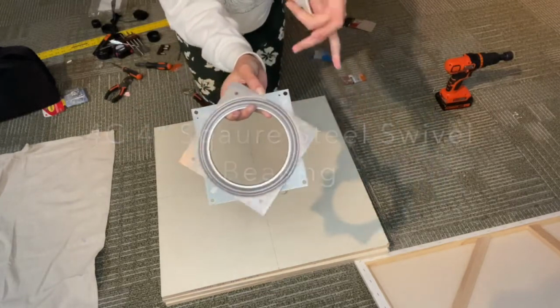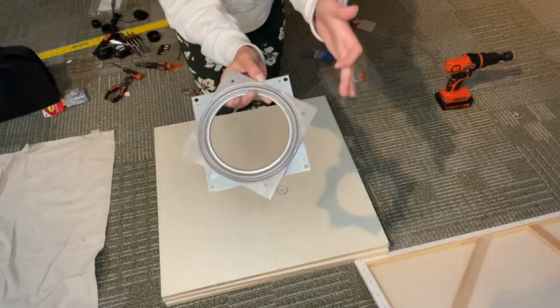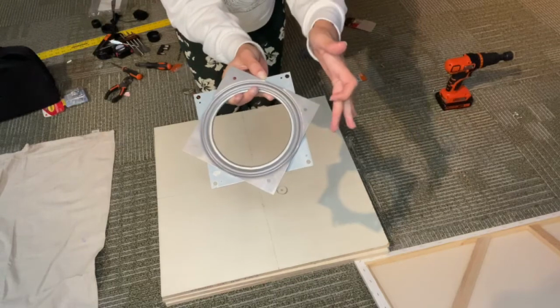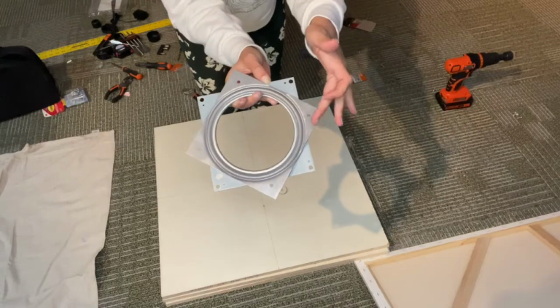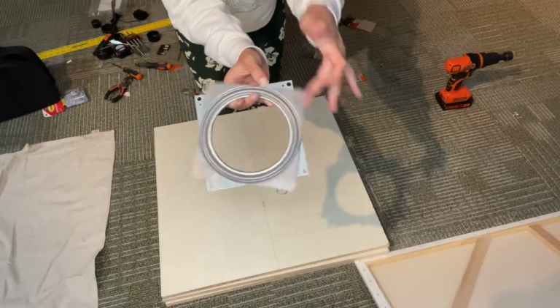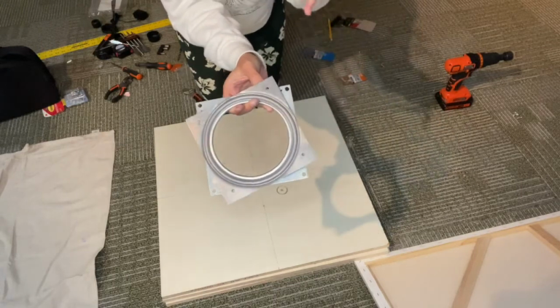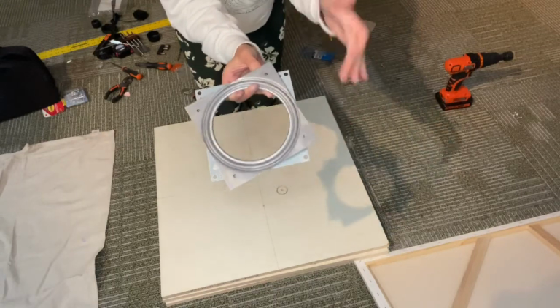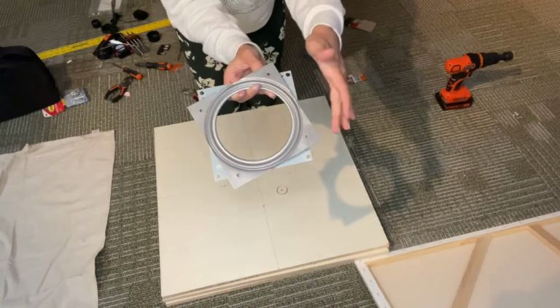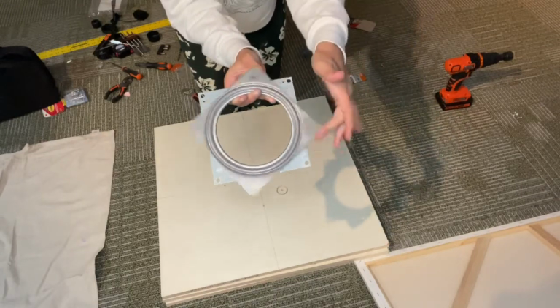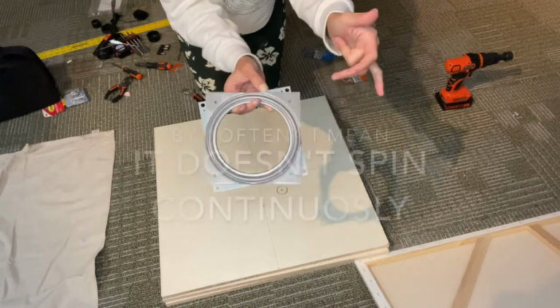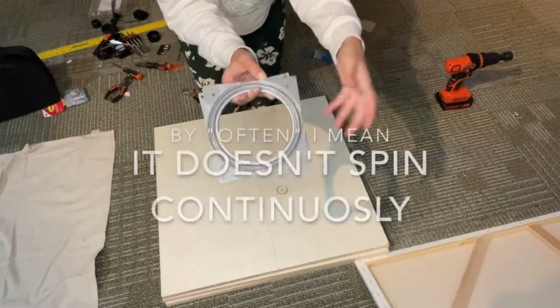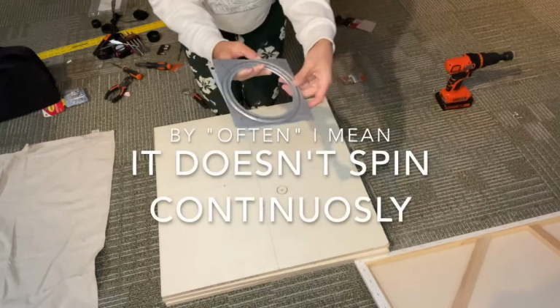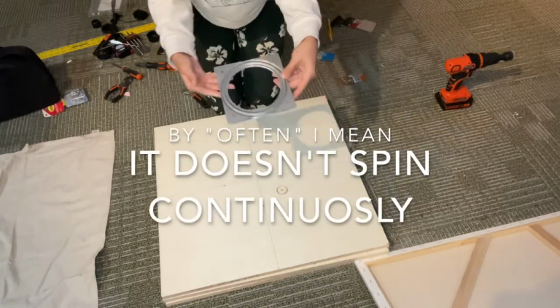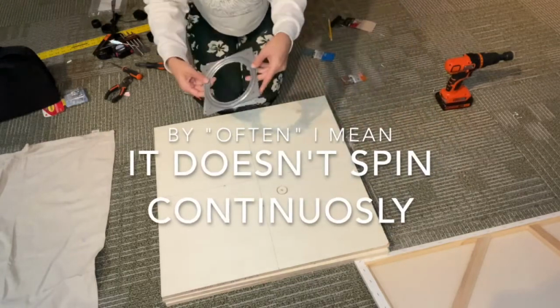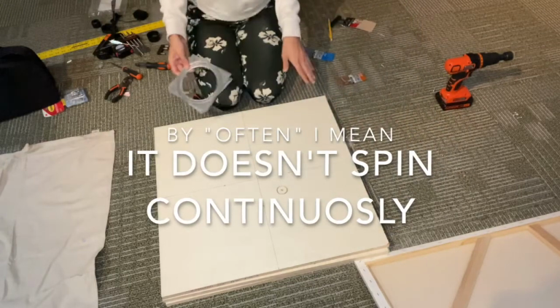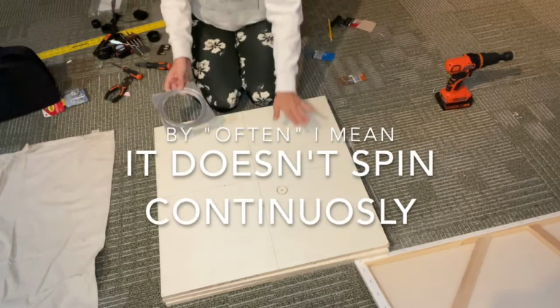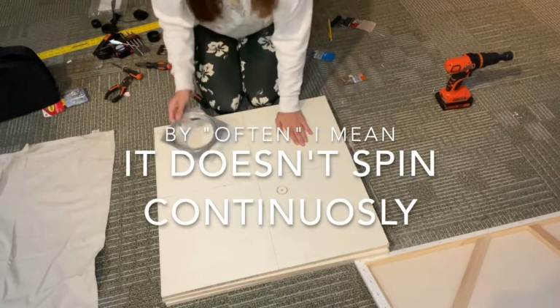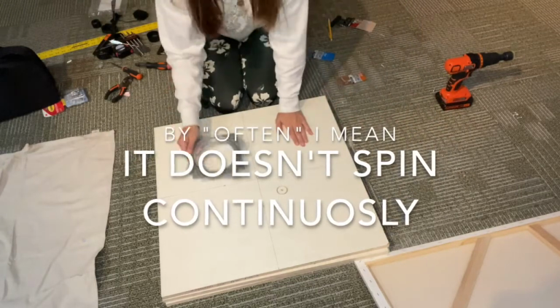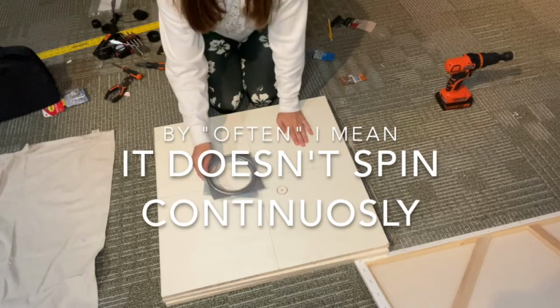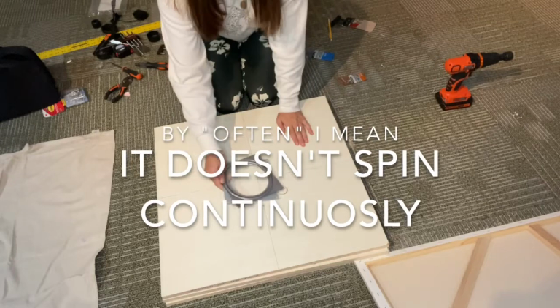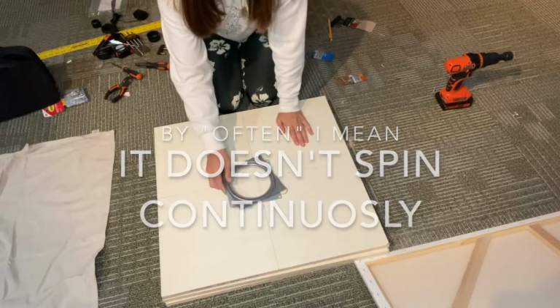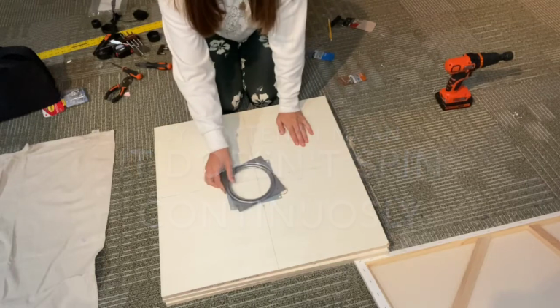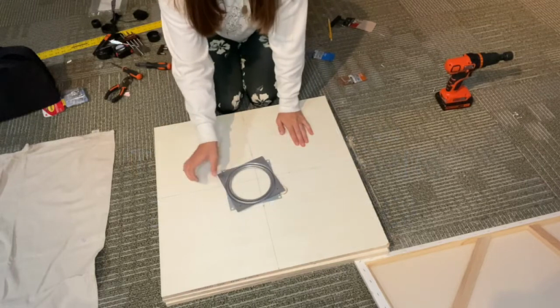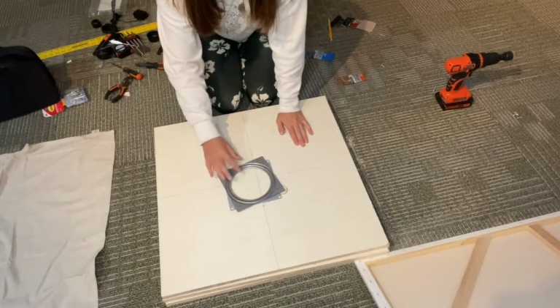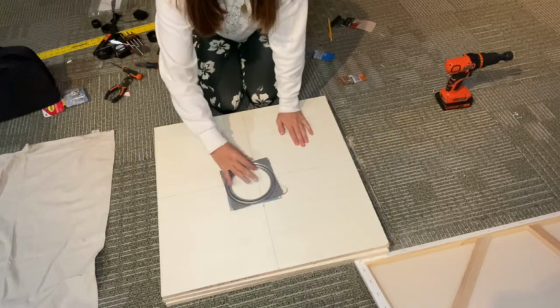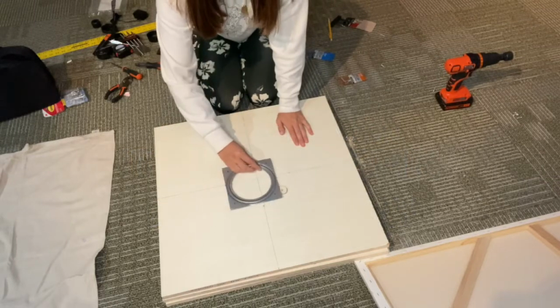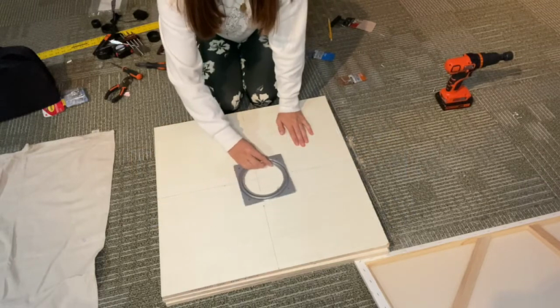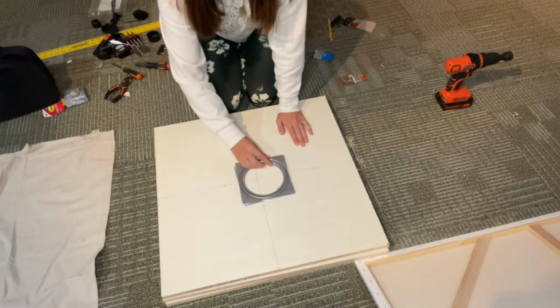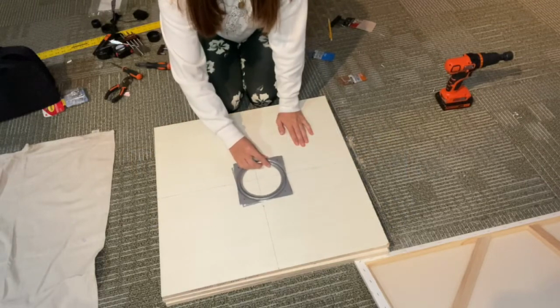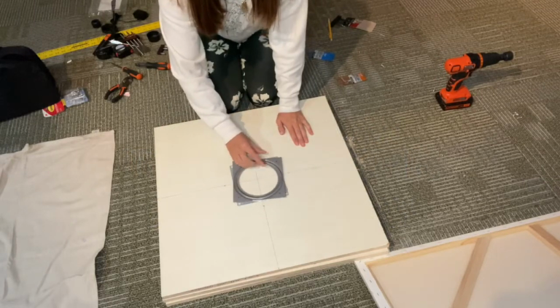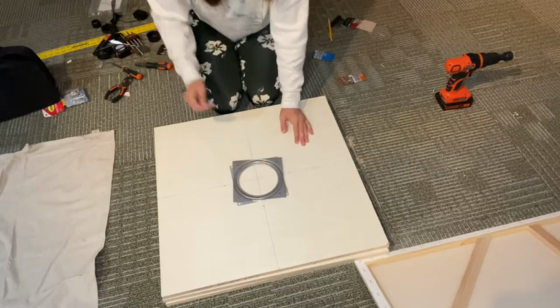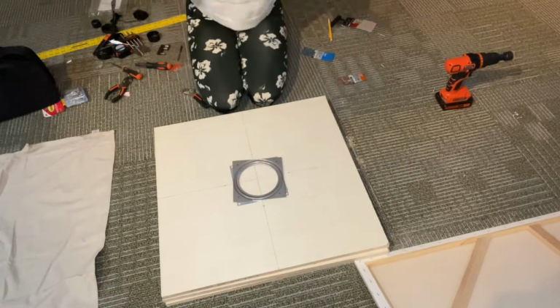See how here it just really doesn't spin that often. With this heavier piece, you'll be able to see how that's going to change with the heavy wood on top of it.